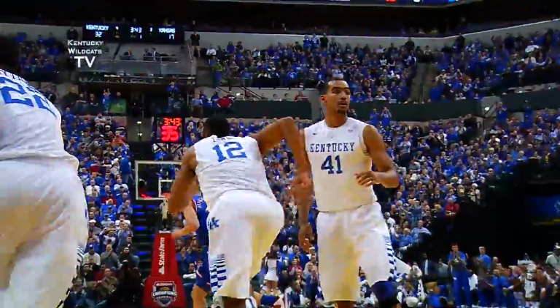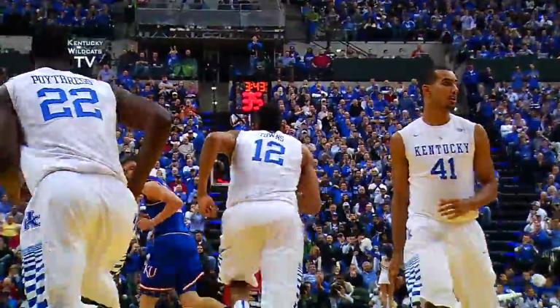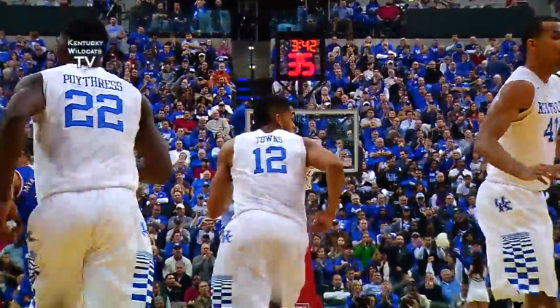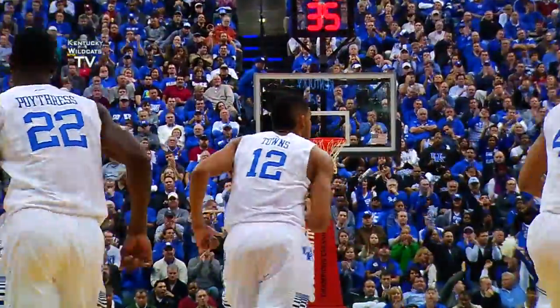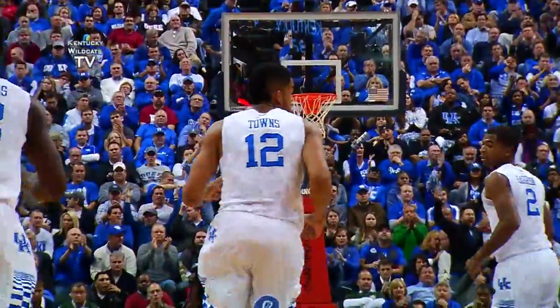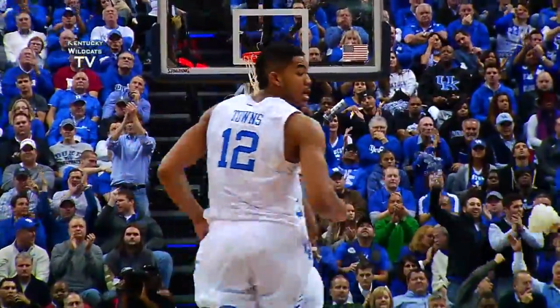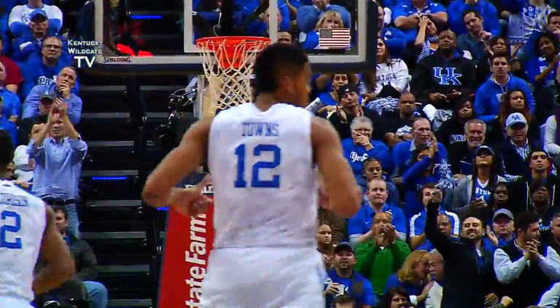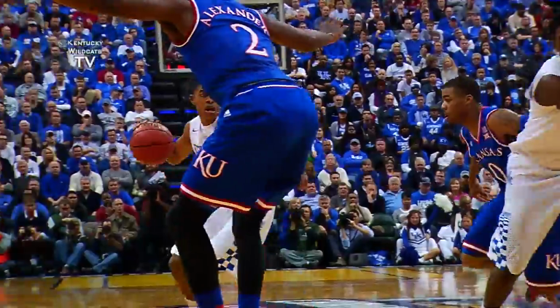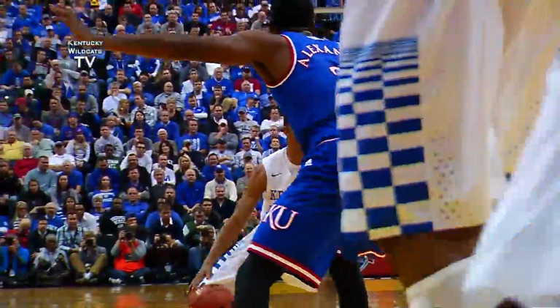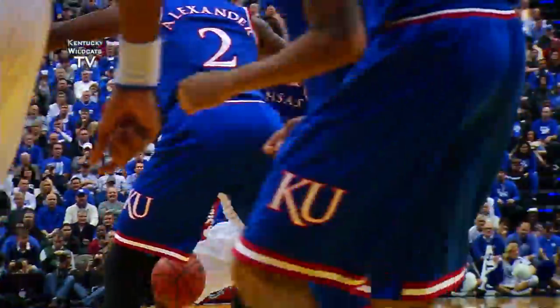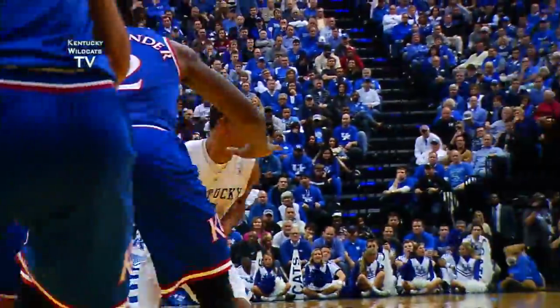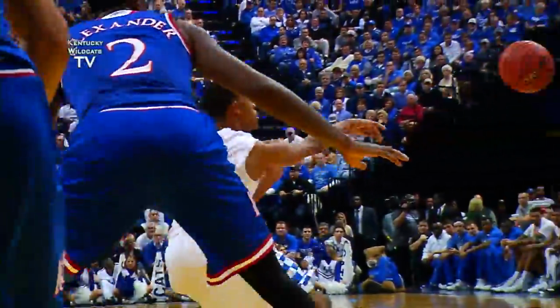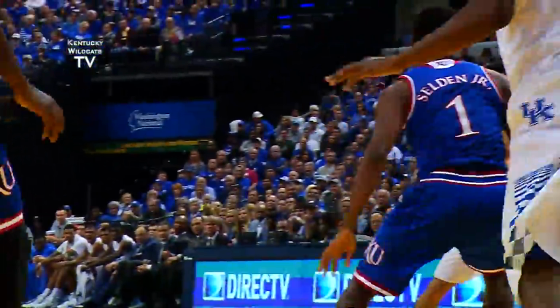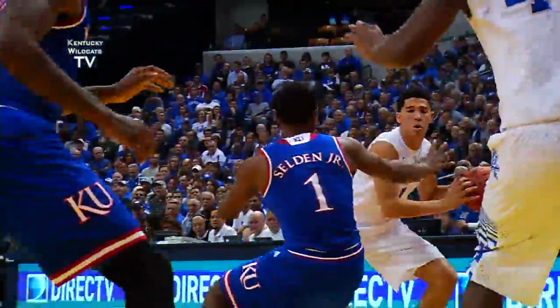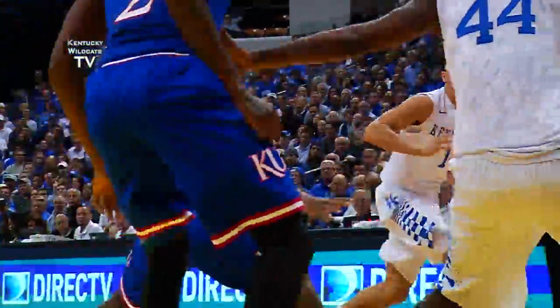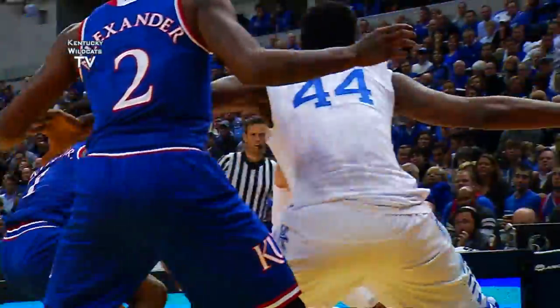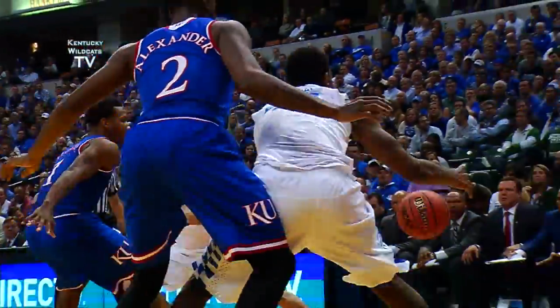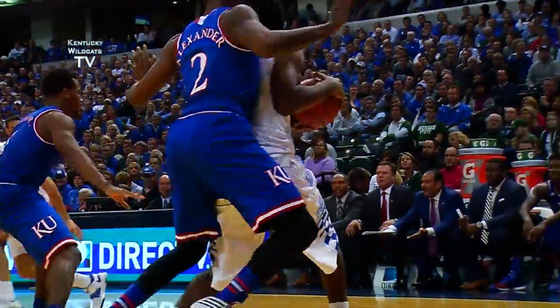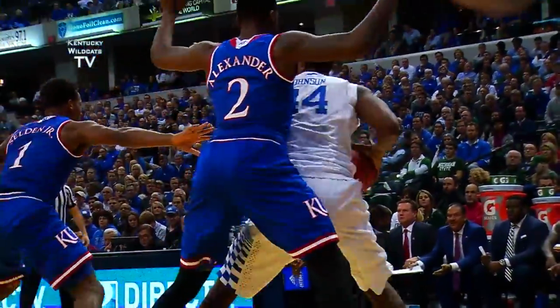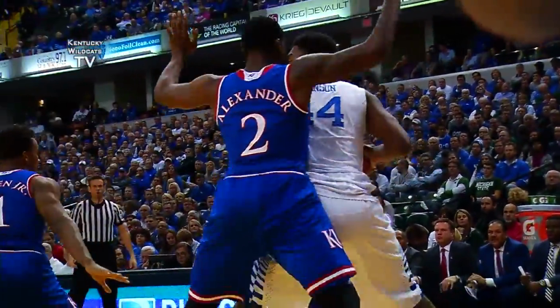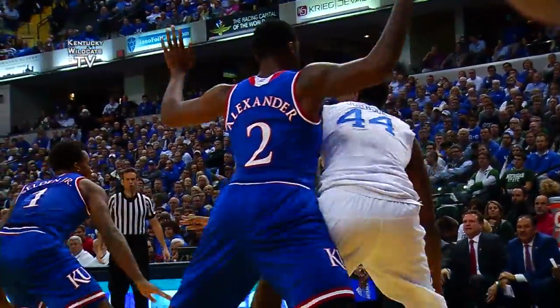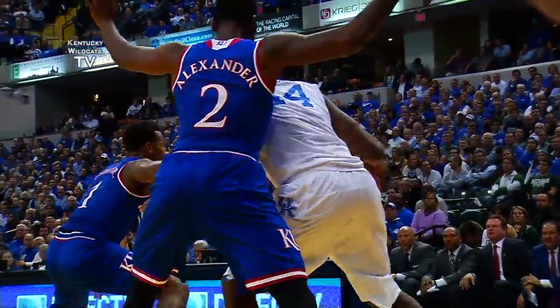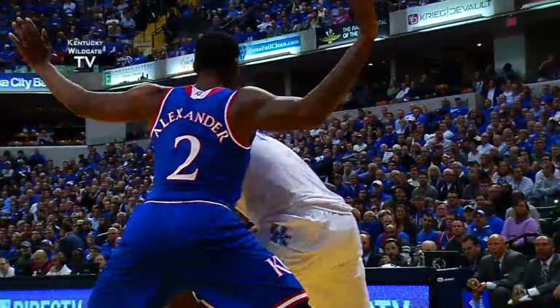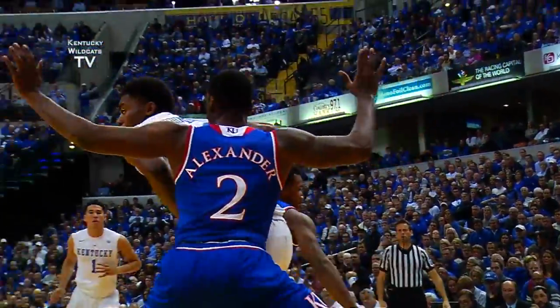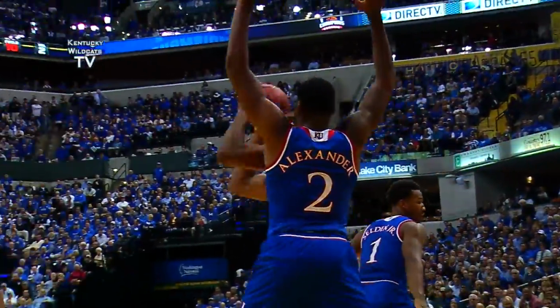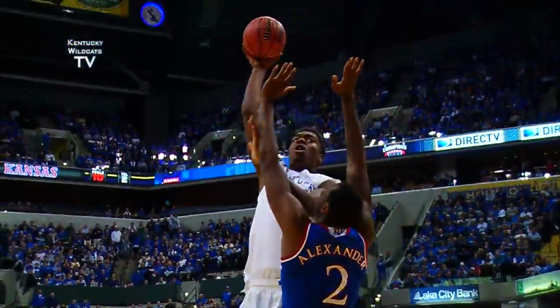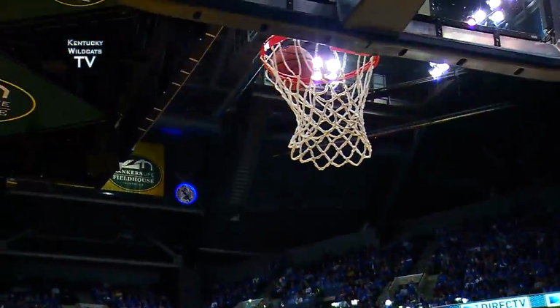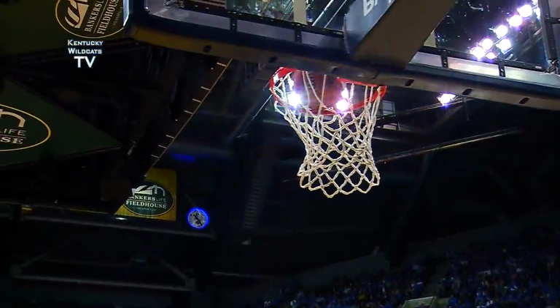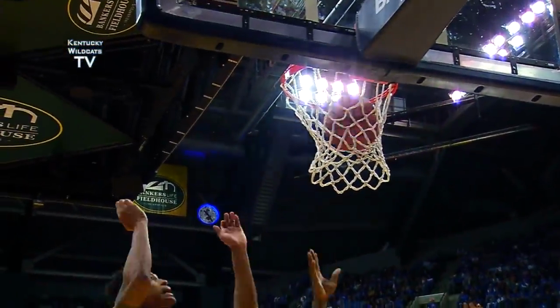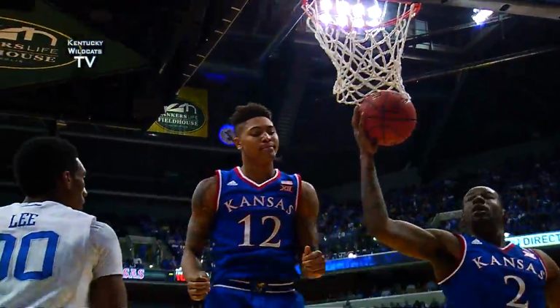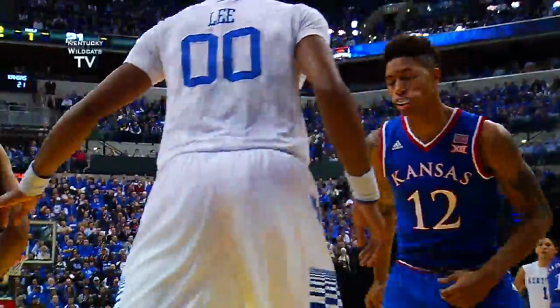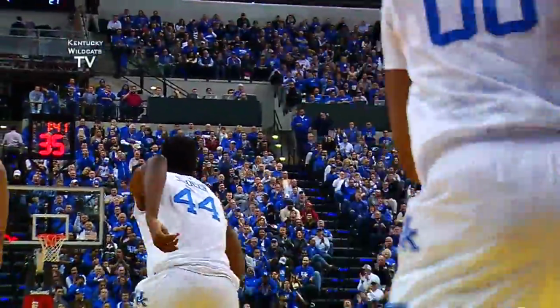Beautiful assist from Andrew Harrison. Euless dribbles right, penetrates out to Booker. Booker, bounce feed down to Johnson. Johnson backing in, turns, jump hook — good with the right hand!